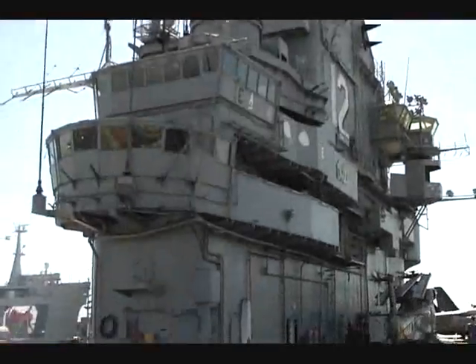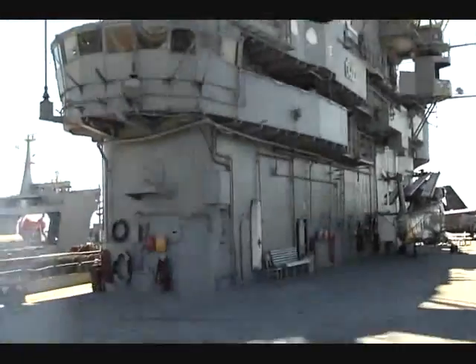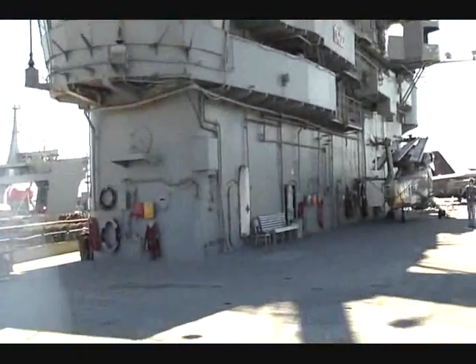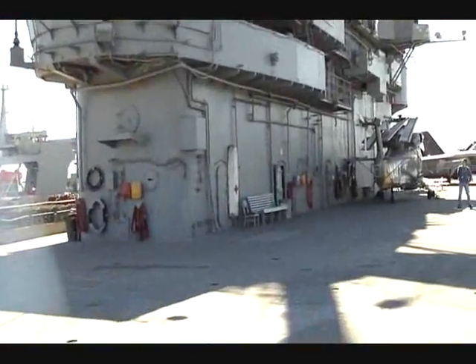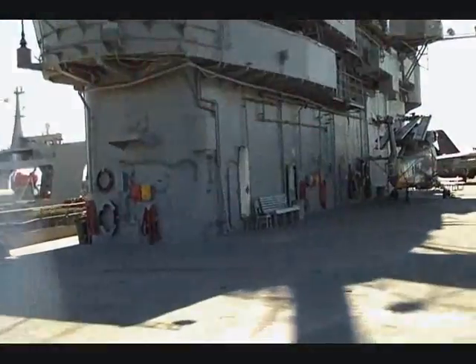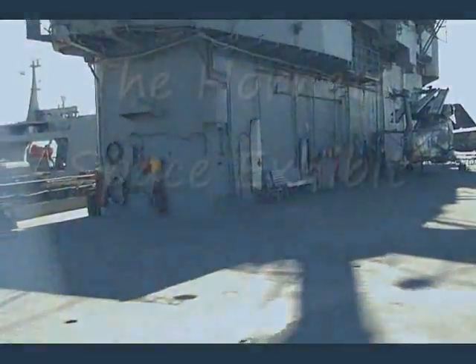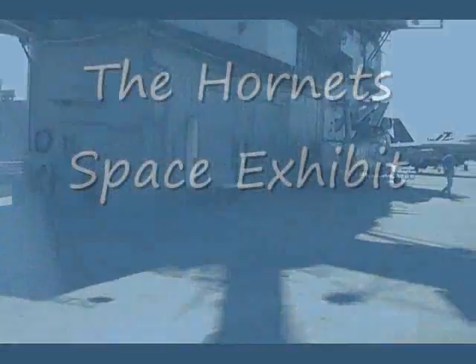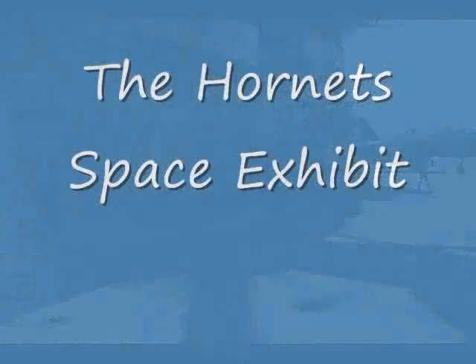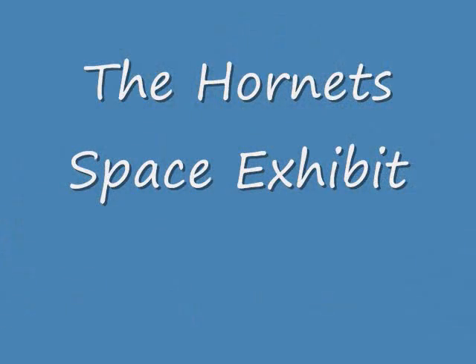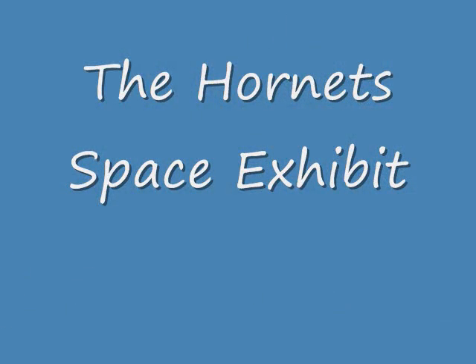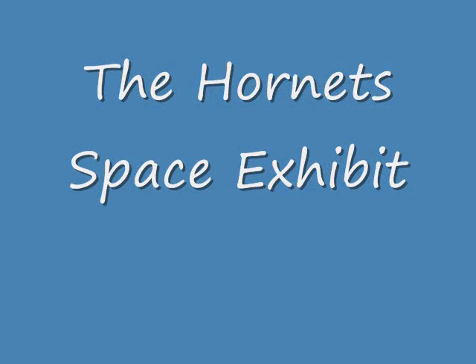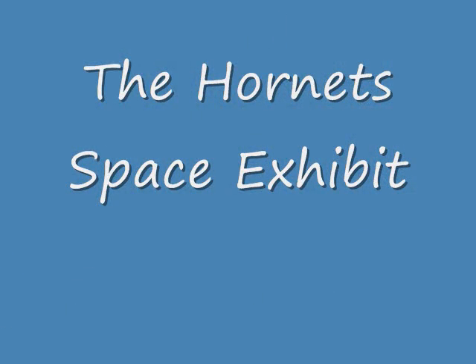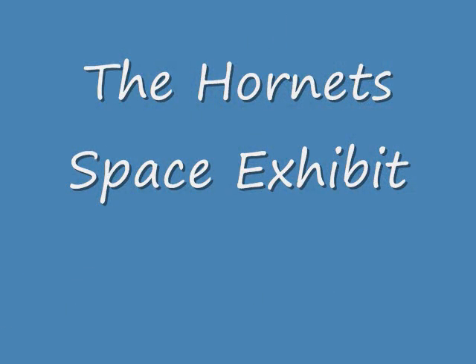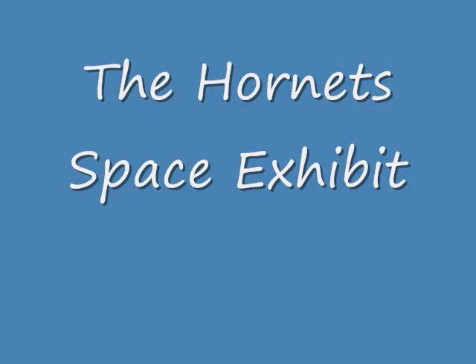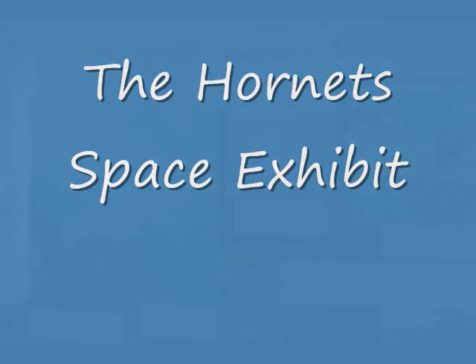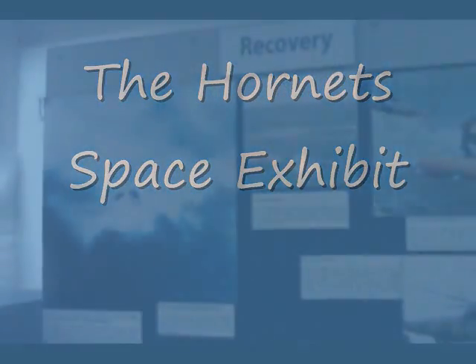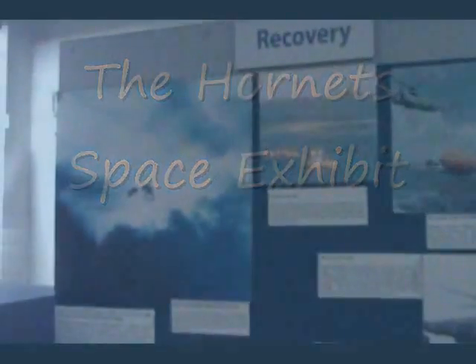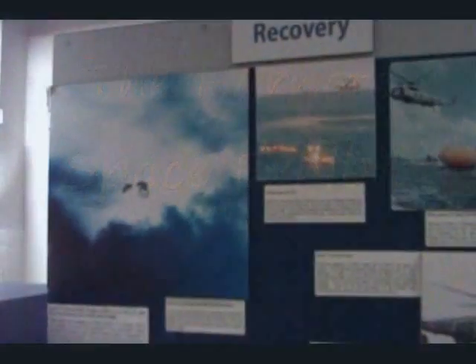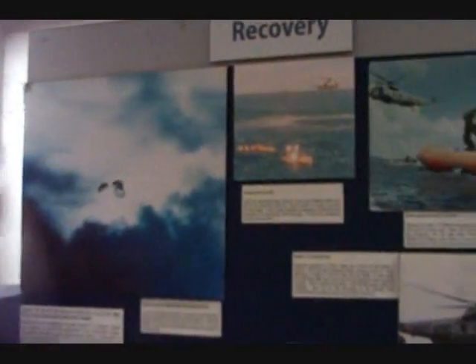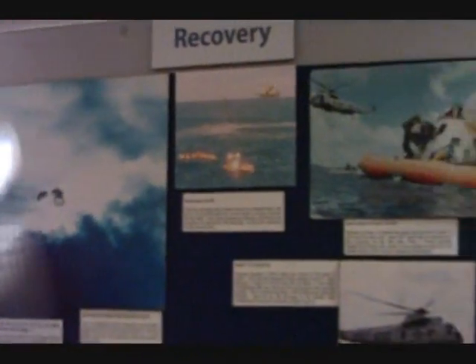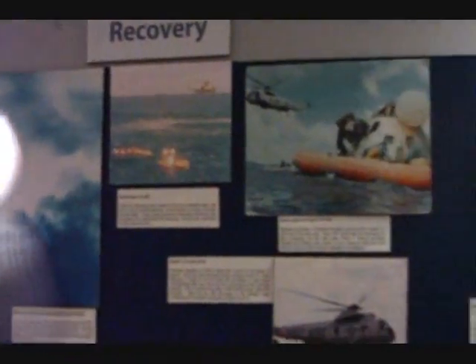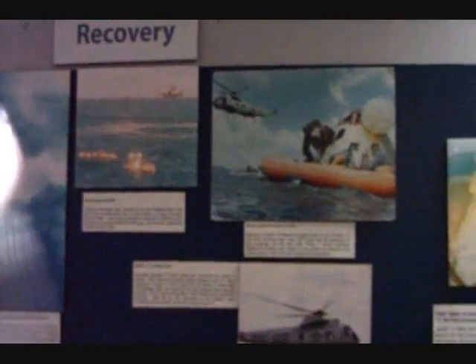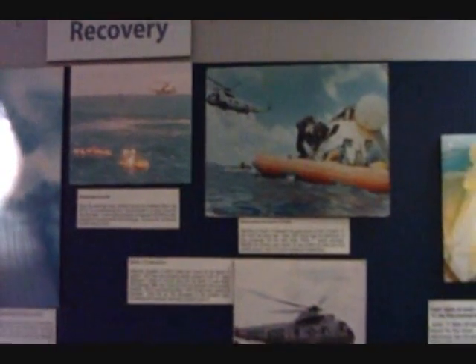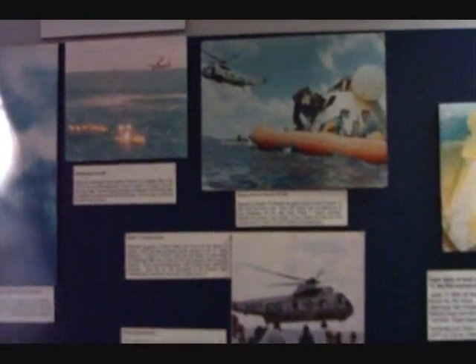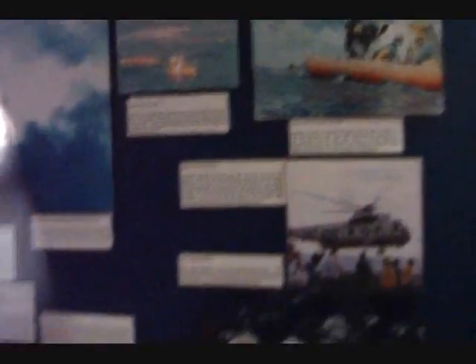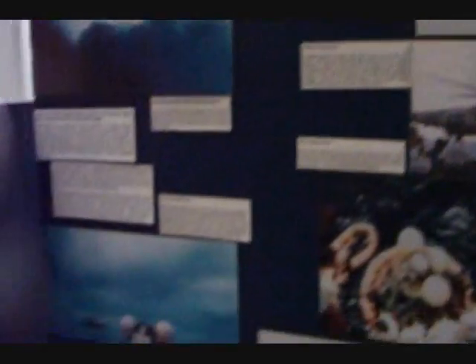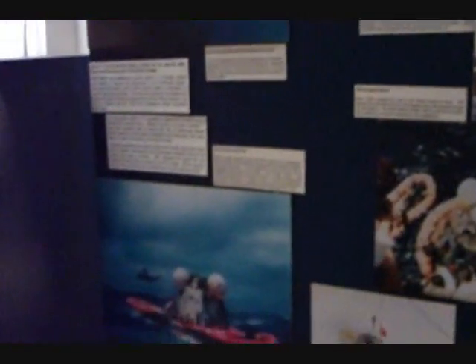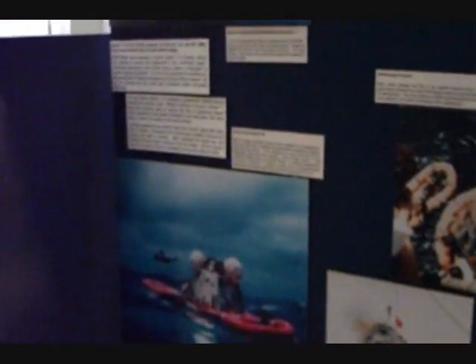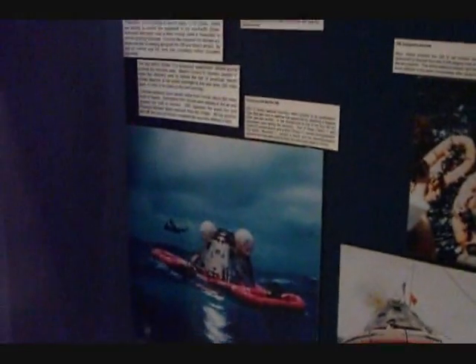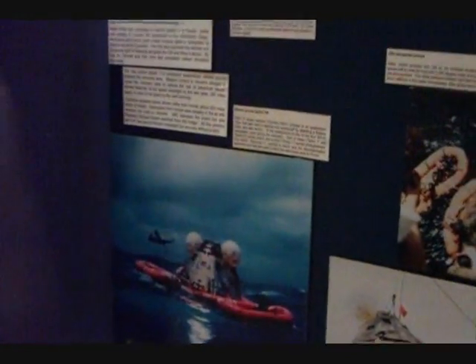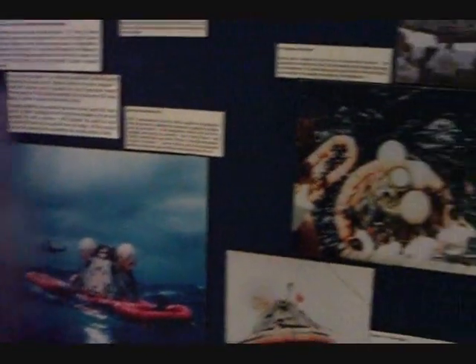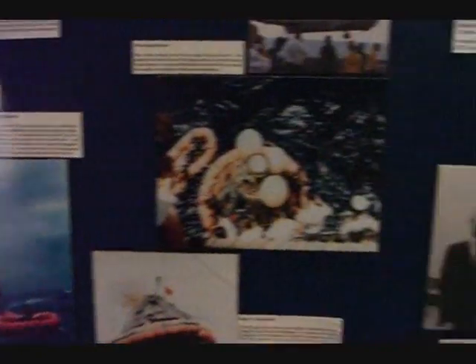That's the island. This was actually the carrier that recovered the Apollo 11 astronauts.